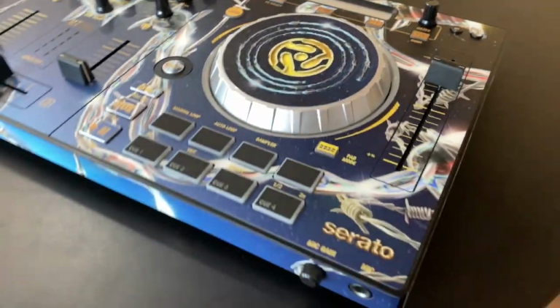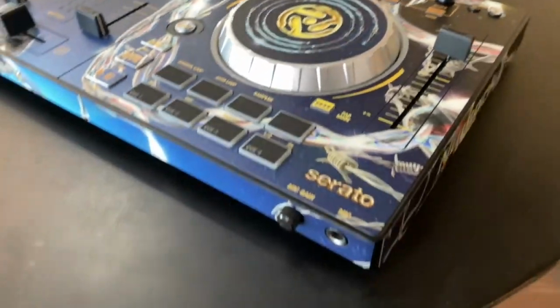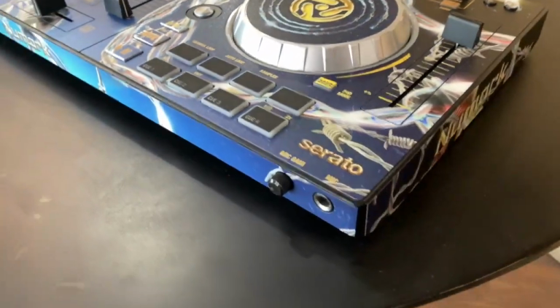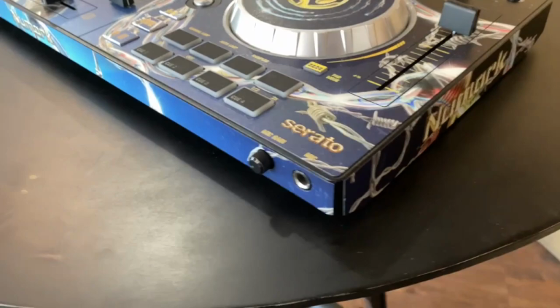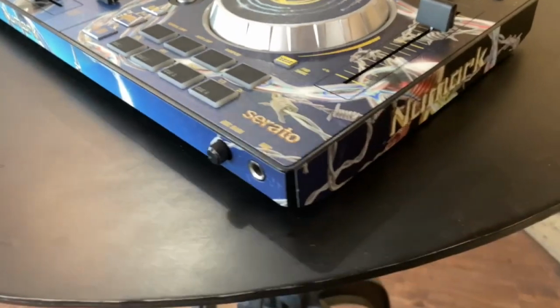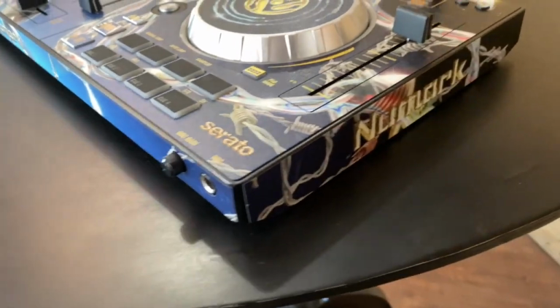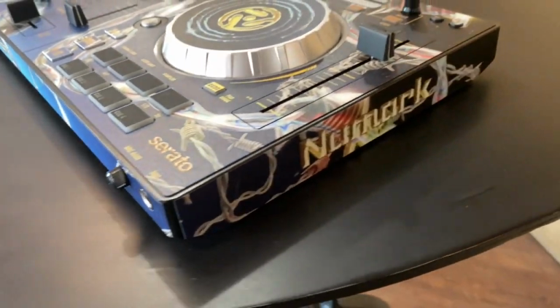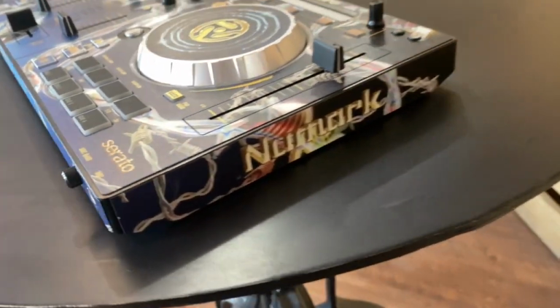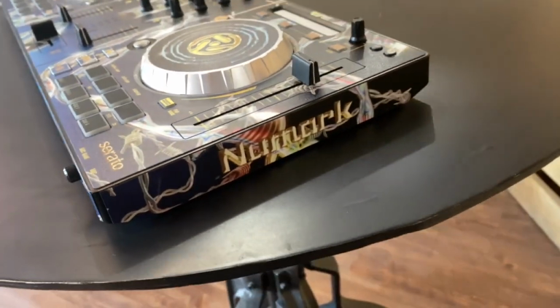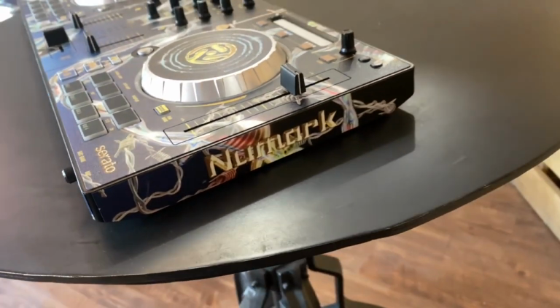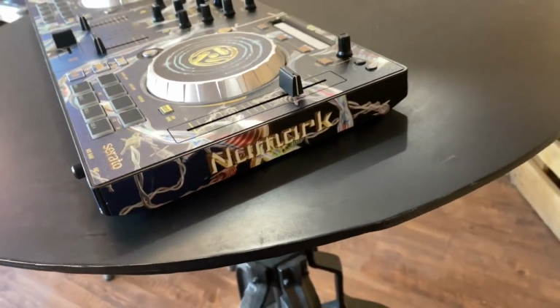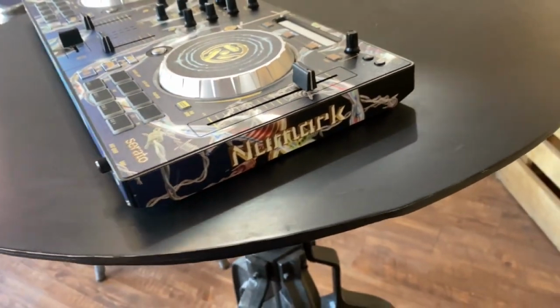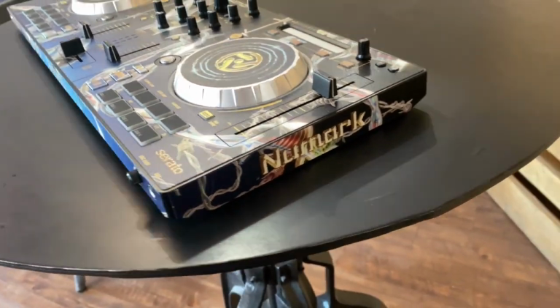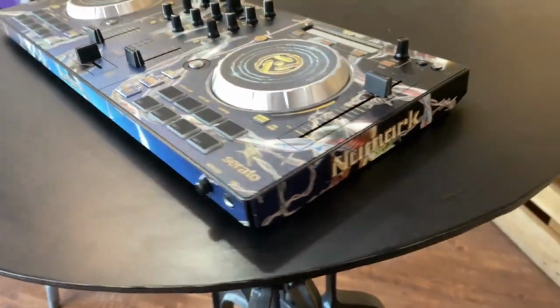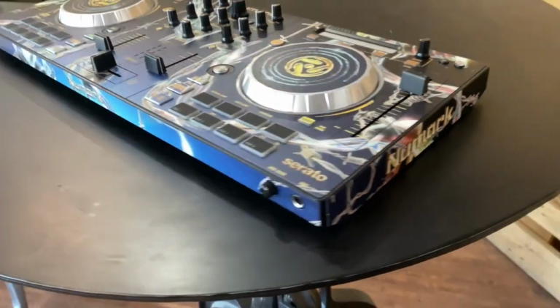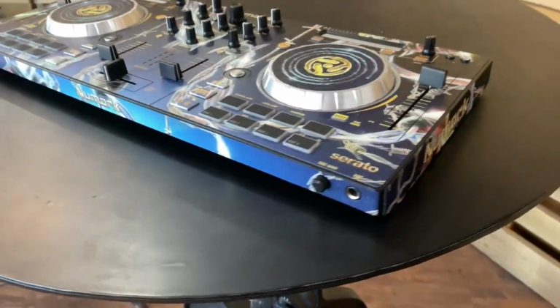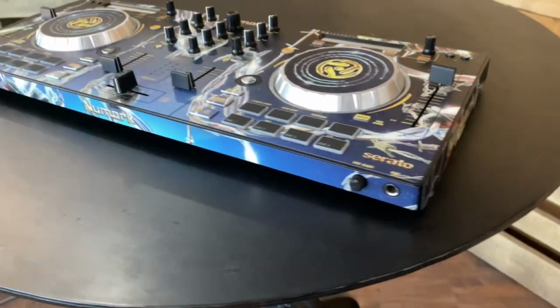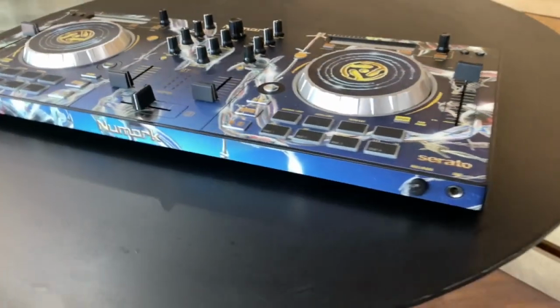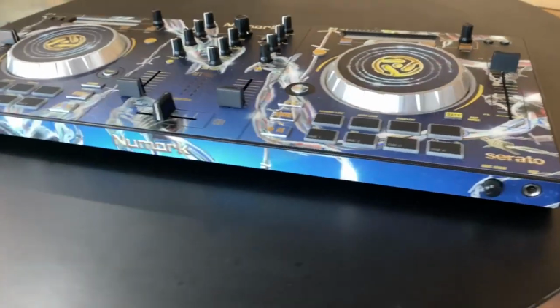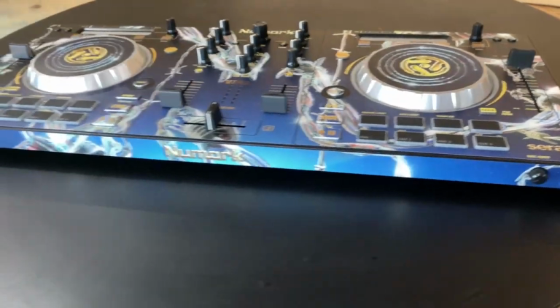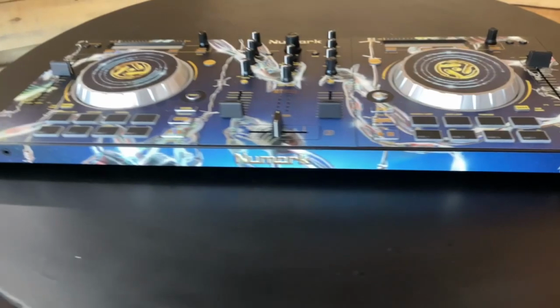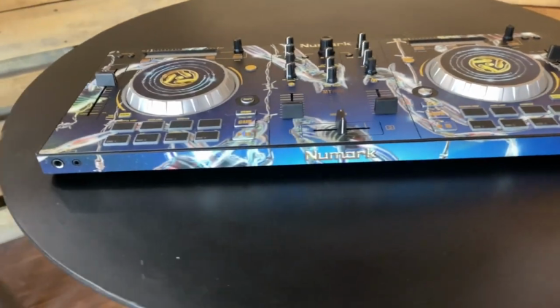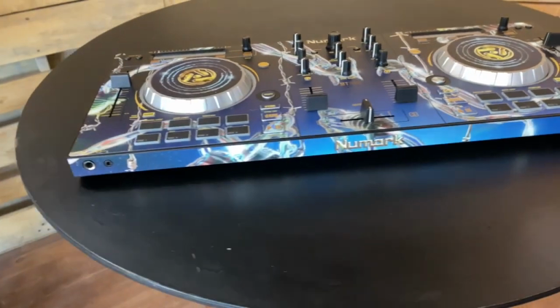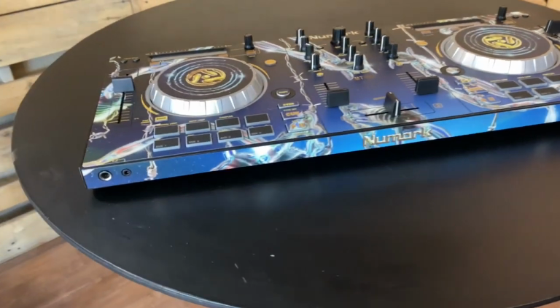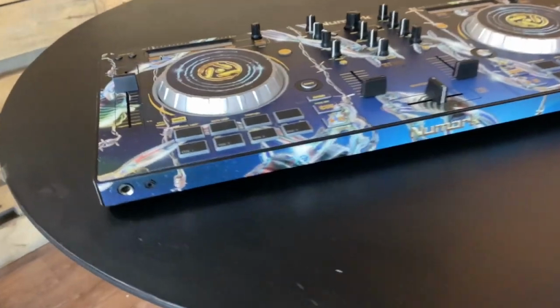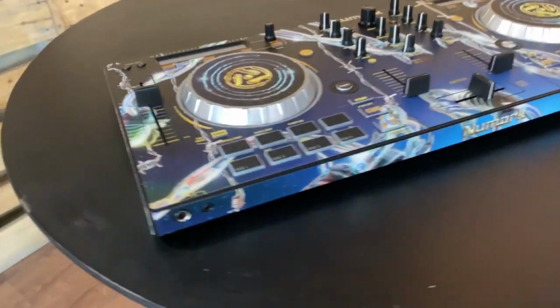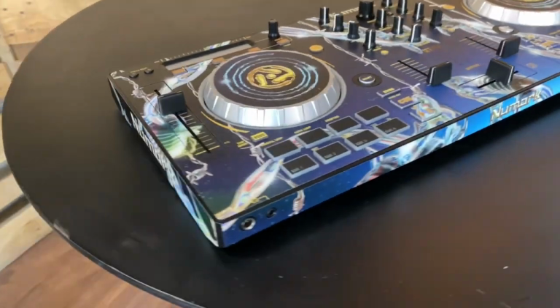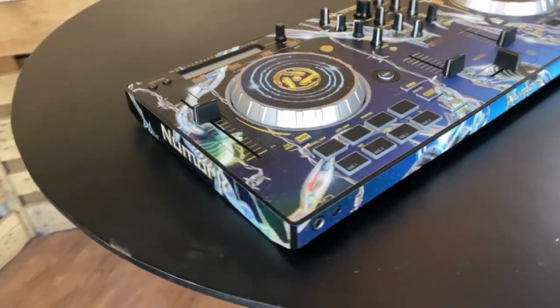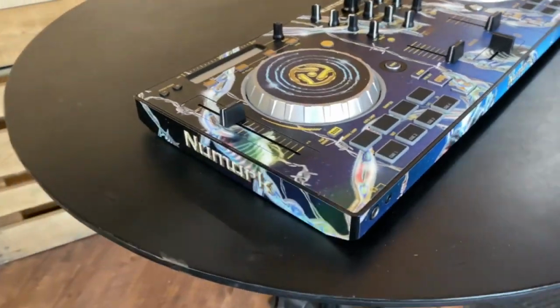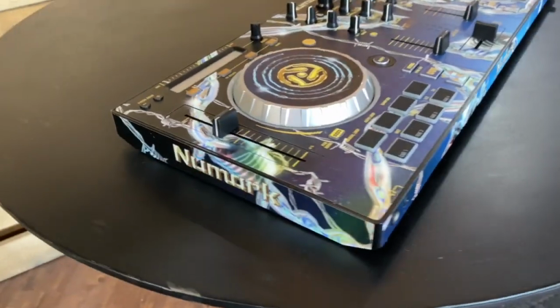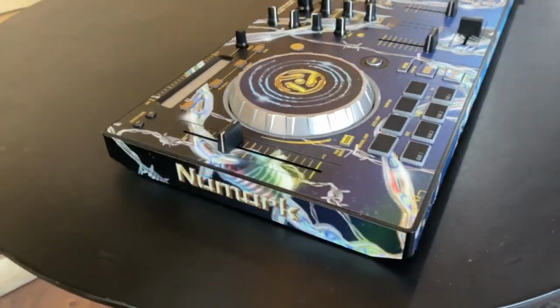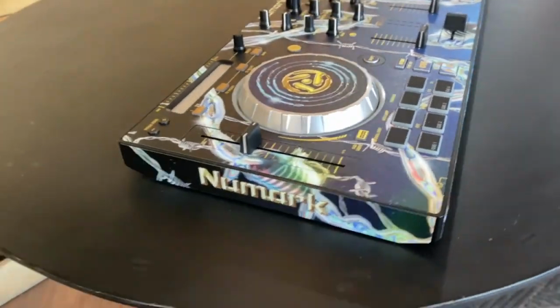This is the Numark Mixtrack Pro 3. Check us out at StyleFlip.com — we ship worldwide. Create your own design and we ship it right to you.